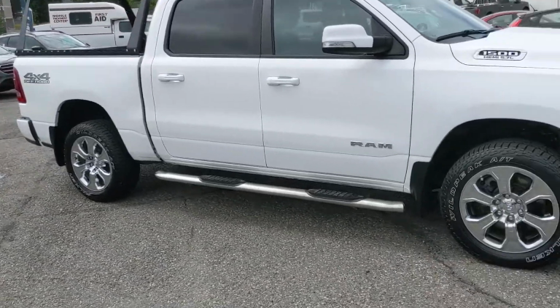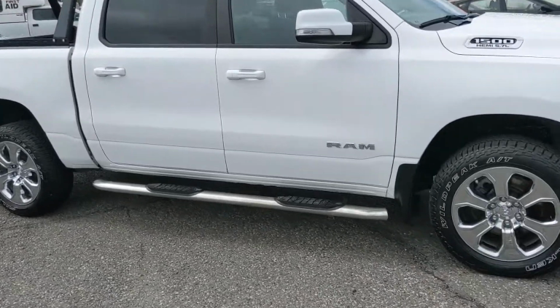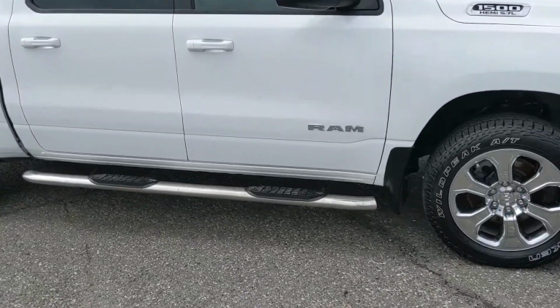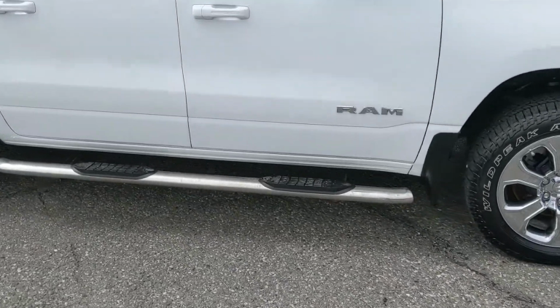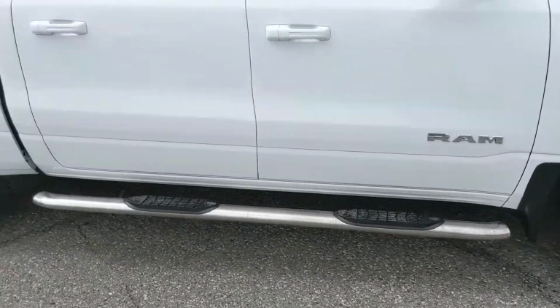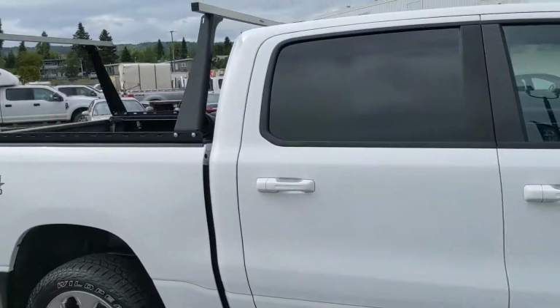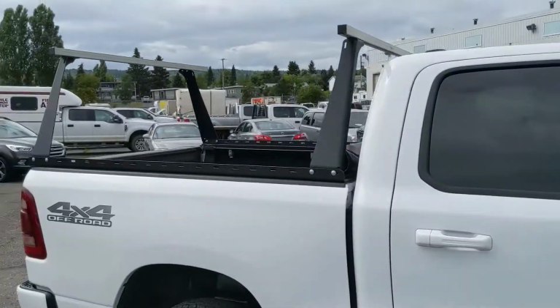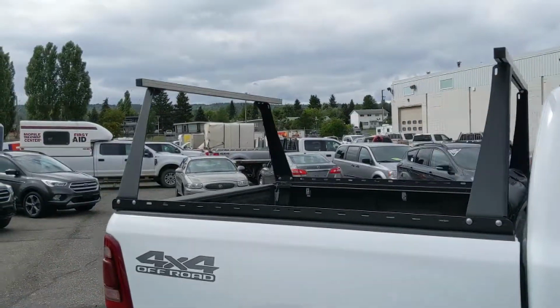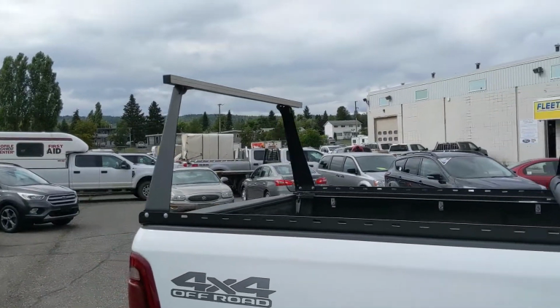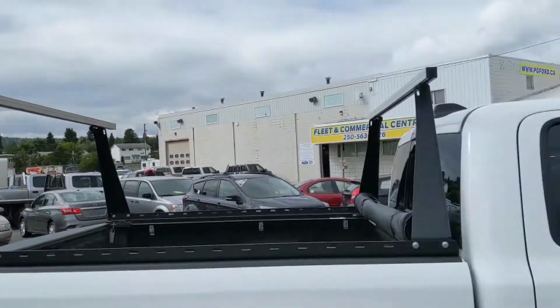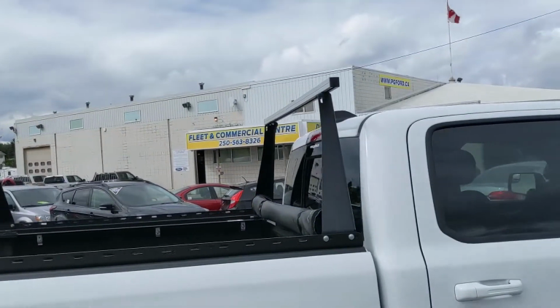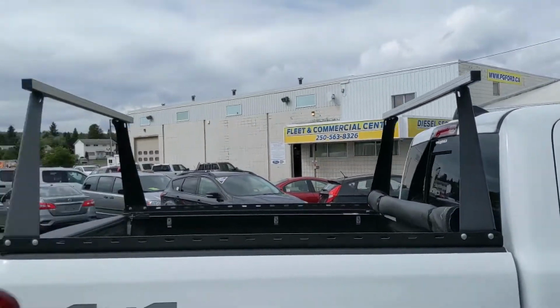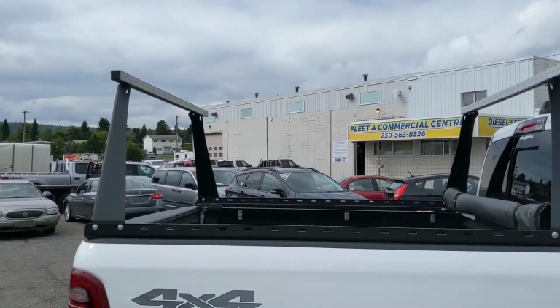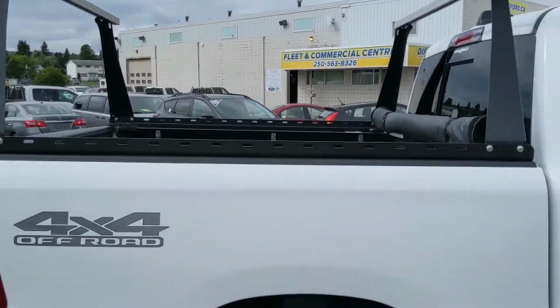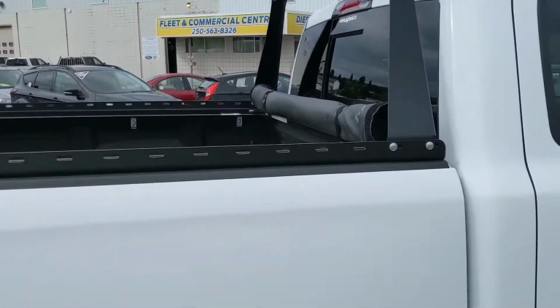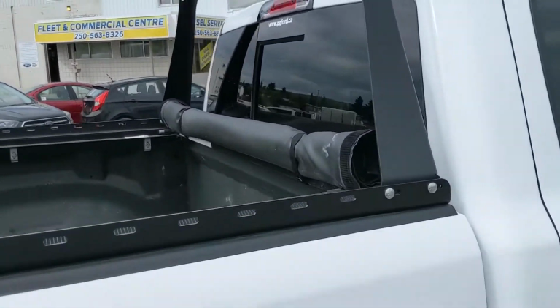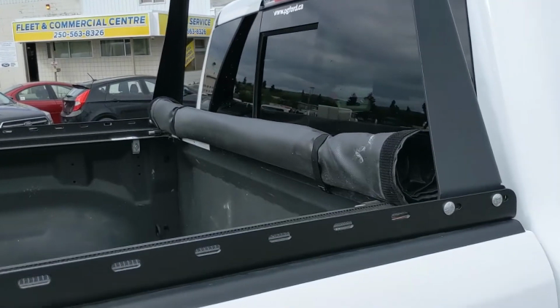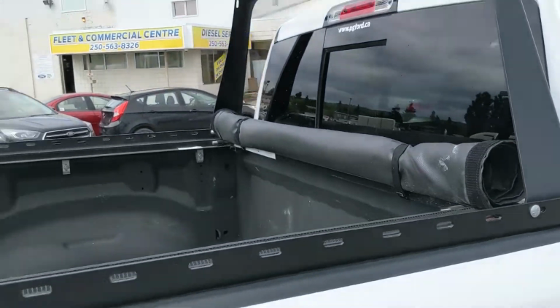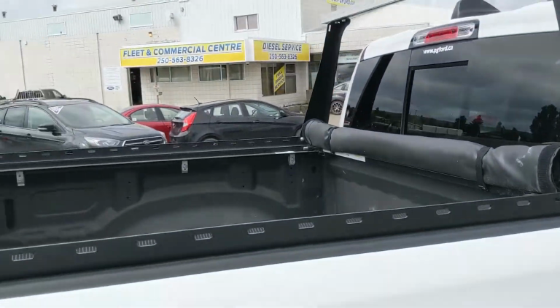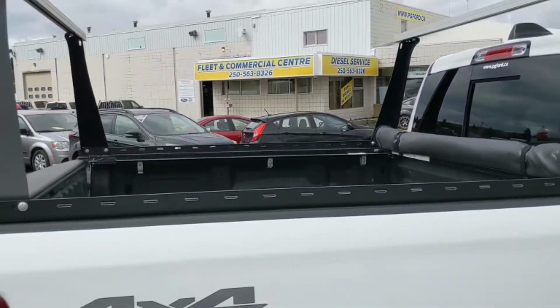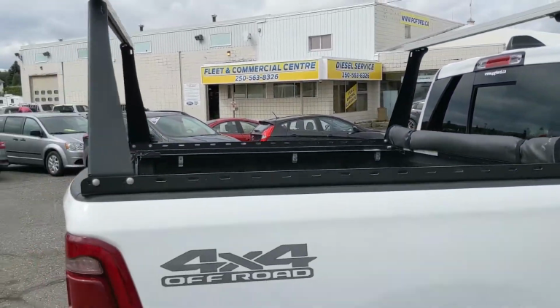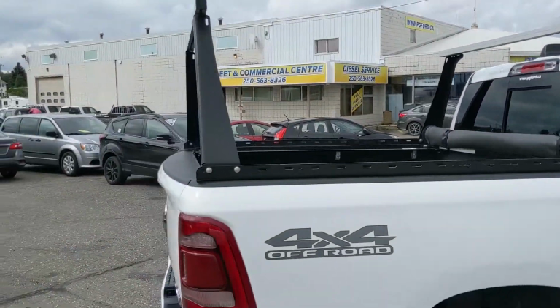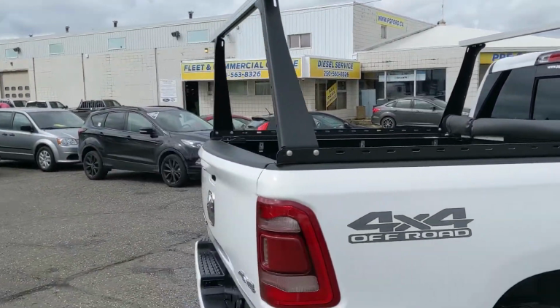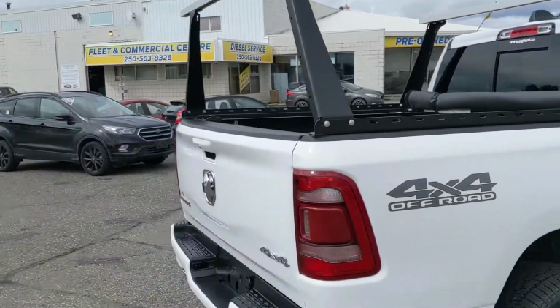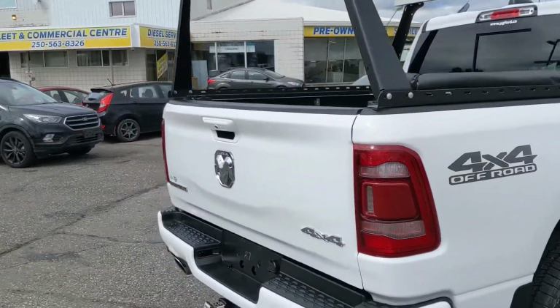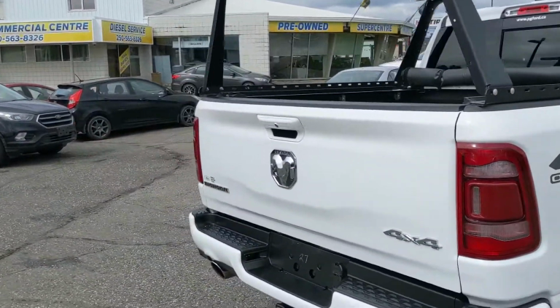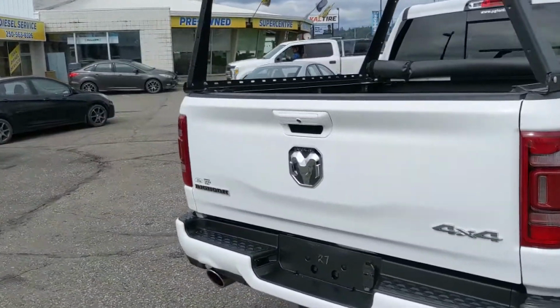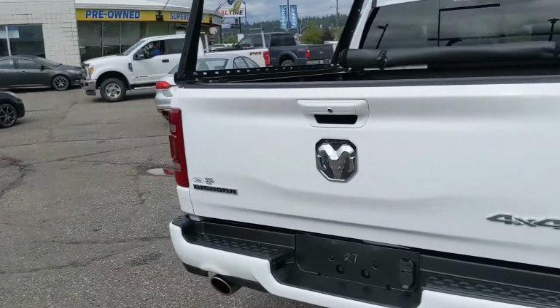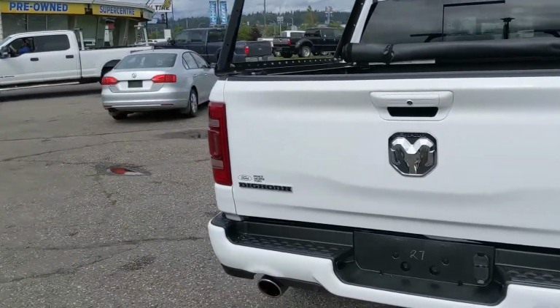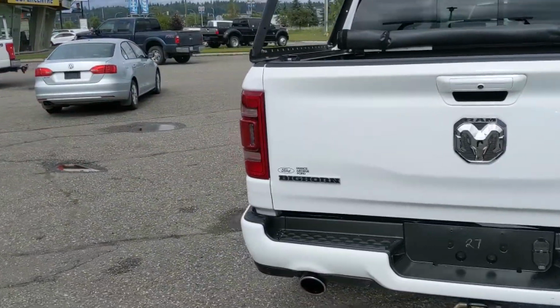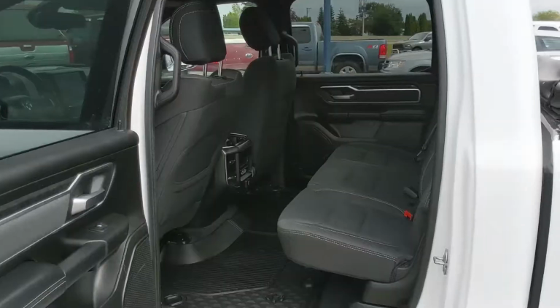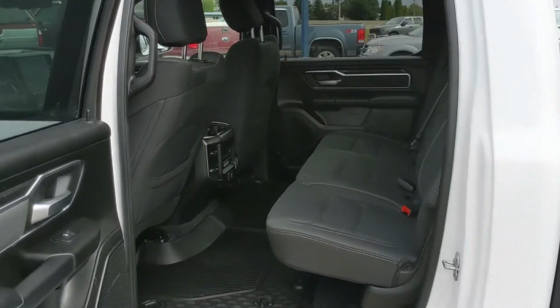Also coming with running boards down below, and on the back you have a boat rack or something of the sort, and a soft top tonneau cover so you can cover up your belongings and keep them protected from the elements — something nice there. Let's take a look inside.